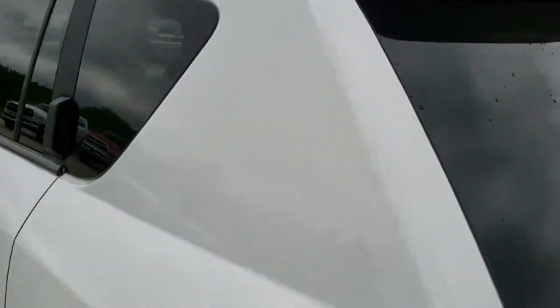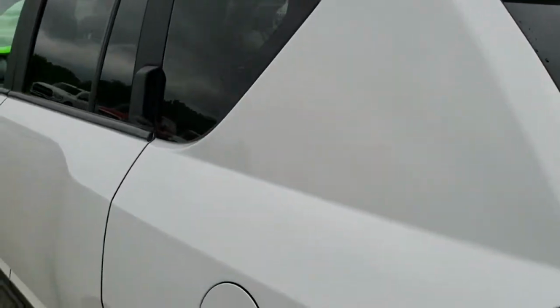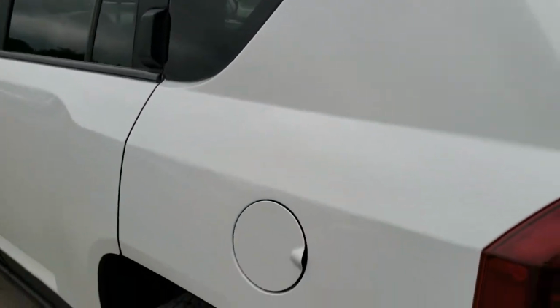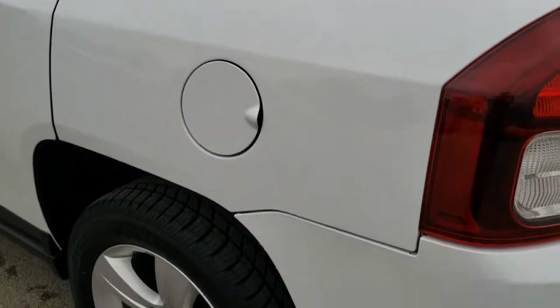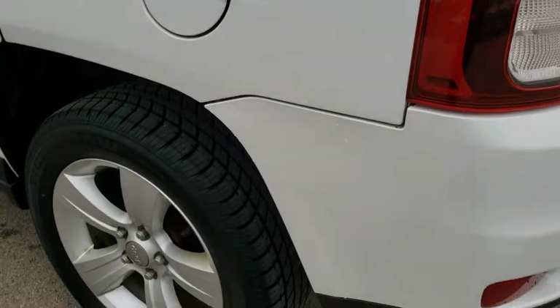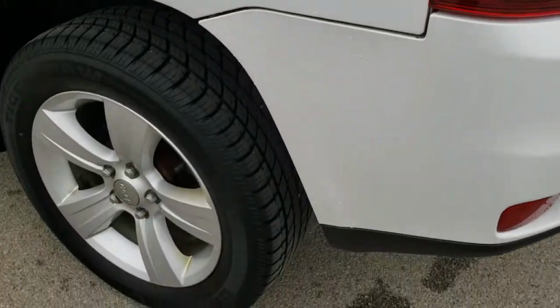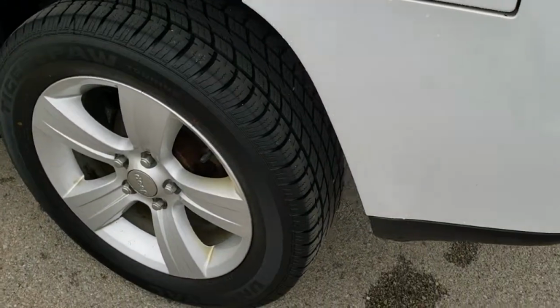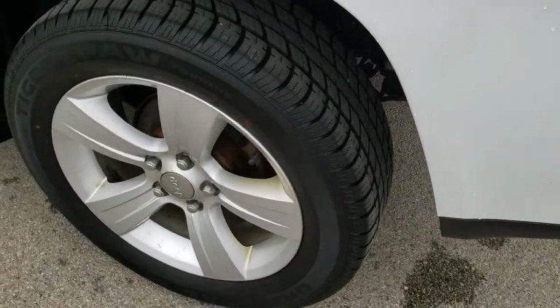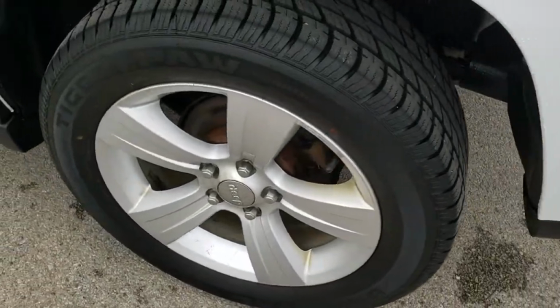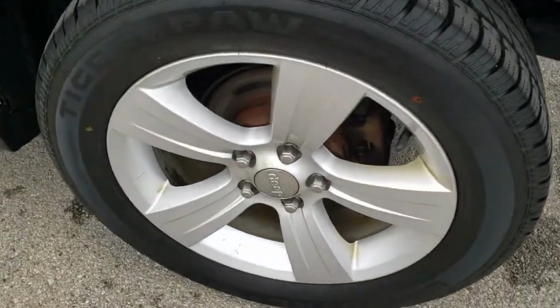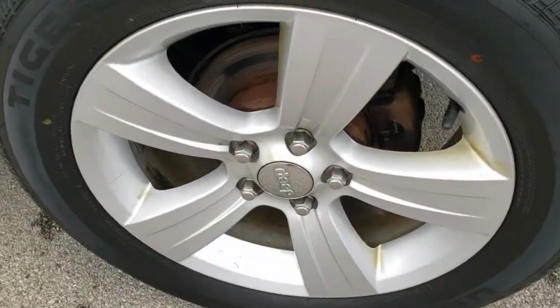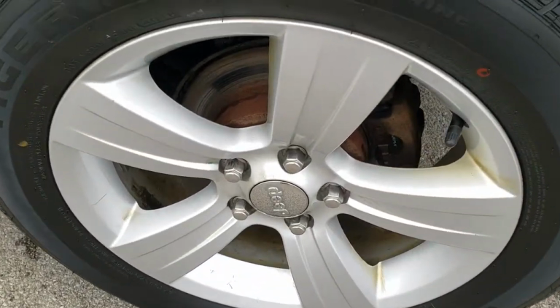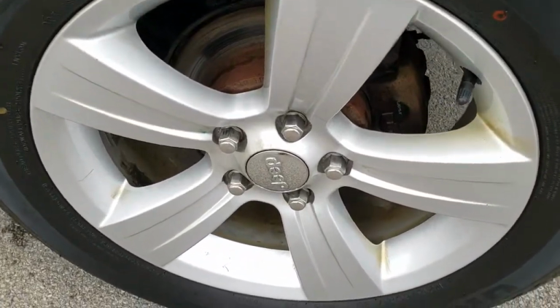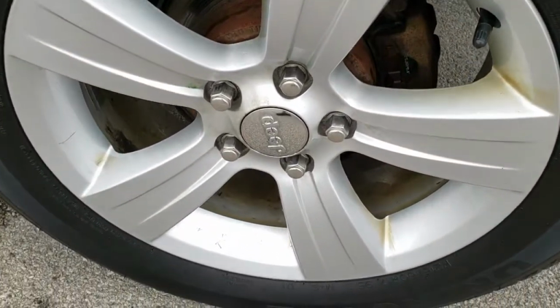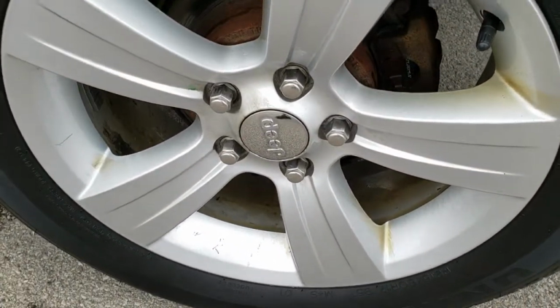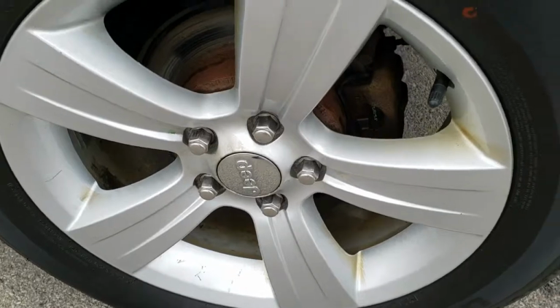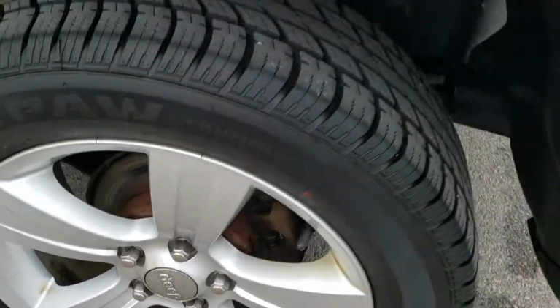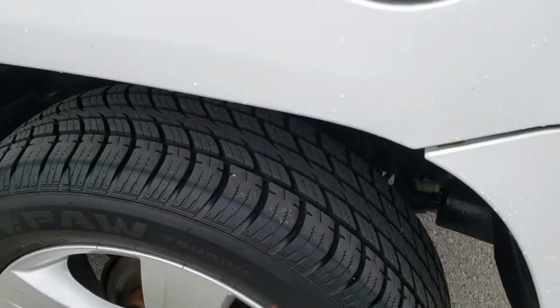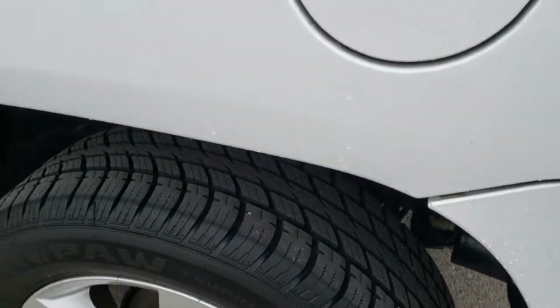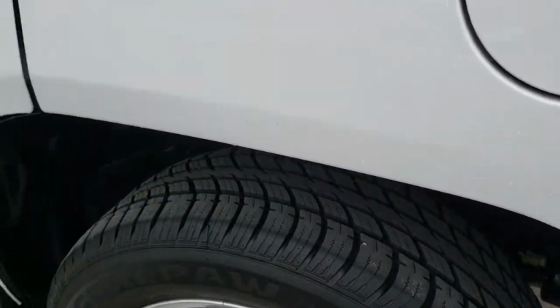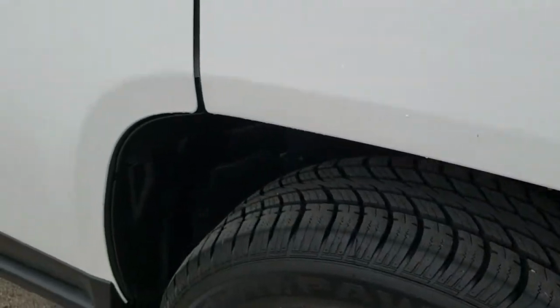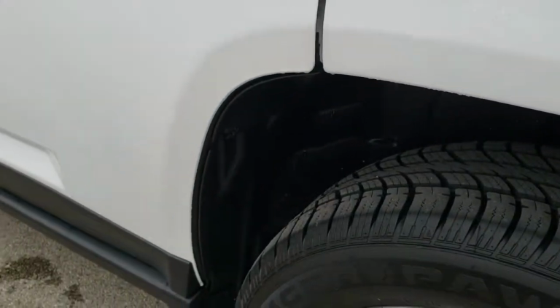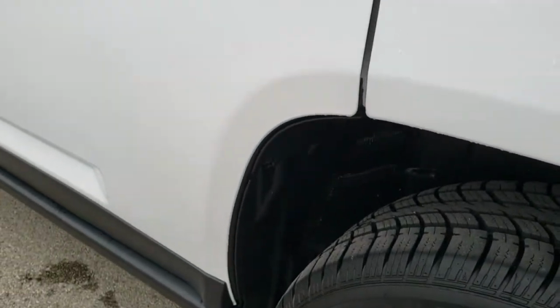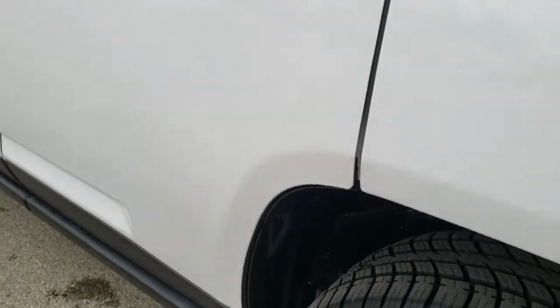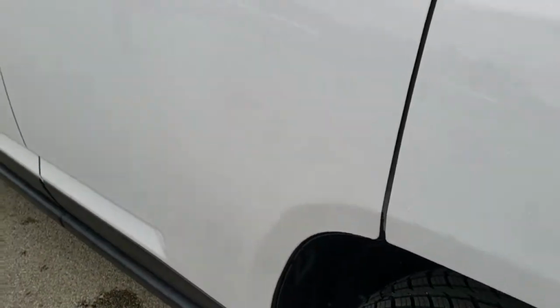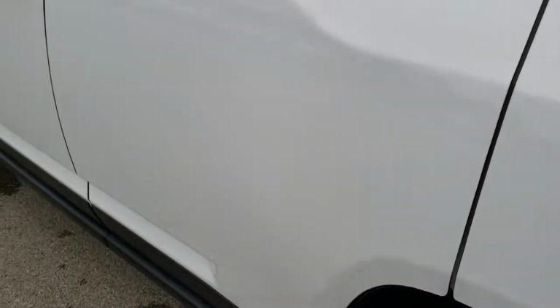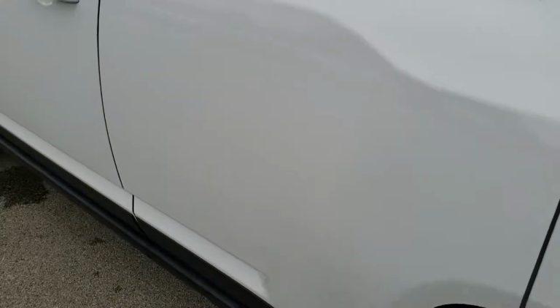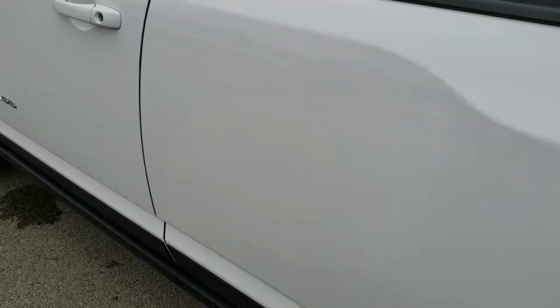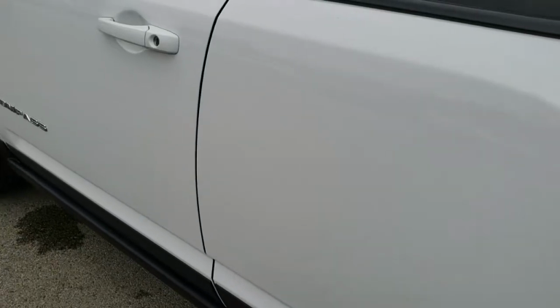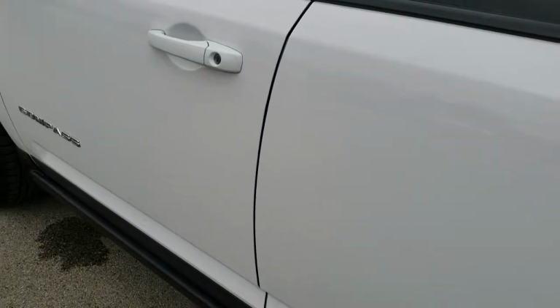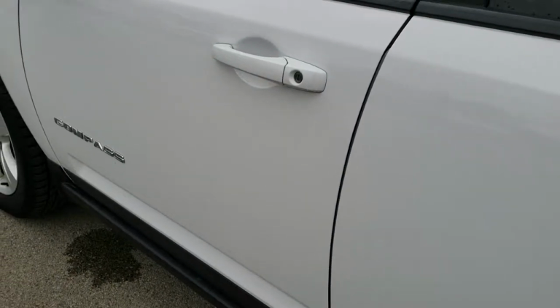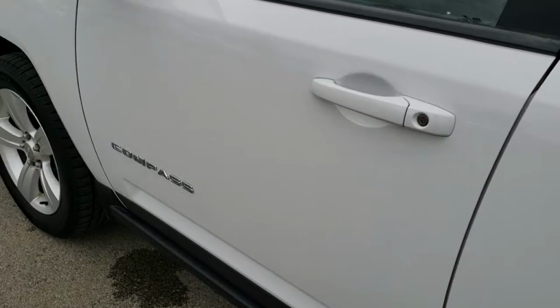Coming down to this side of the vehicle, just as clean as that passenger side. And for full disclosure, this back rim, no scuffs or scrapes. You can see there's no bubbling or rust or anything starting on this vehicle. Really nice condition all the way around.